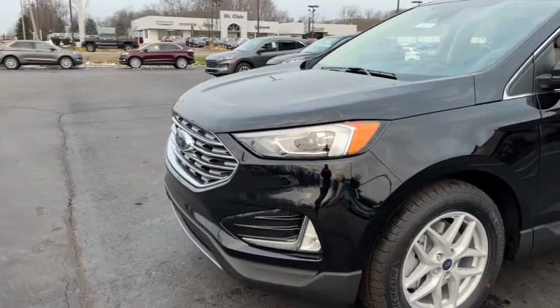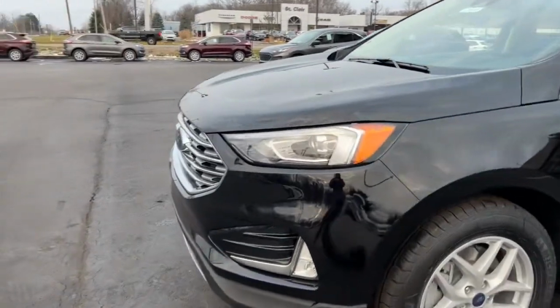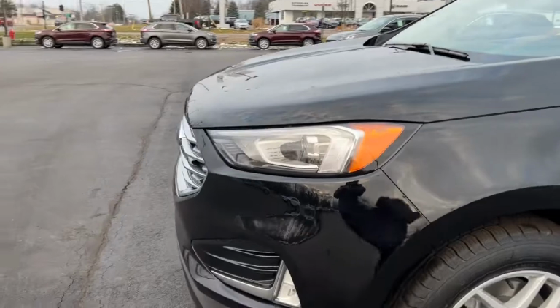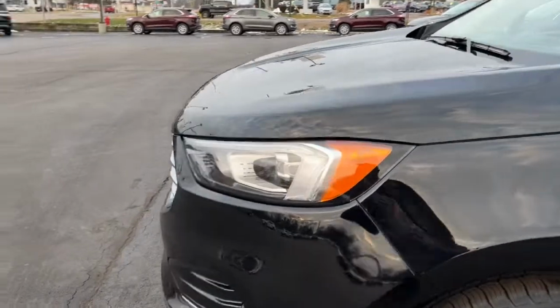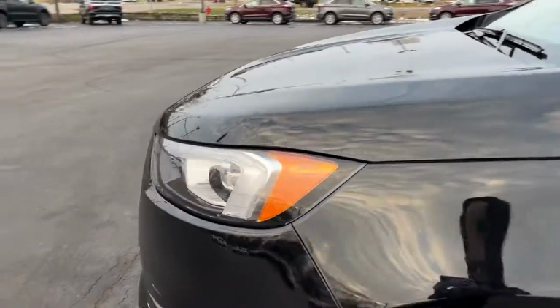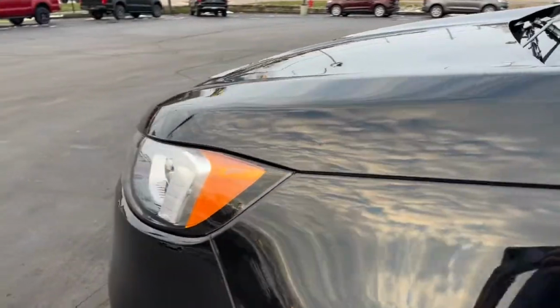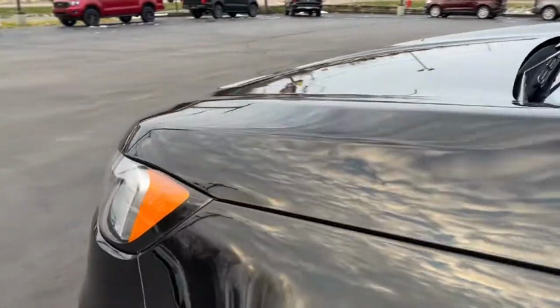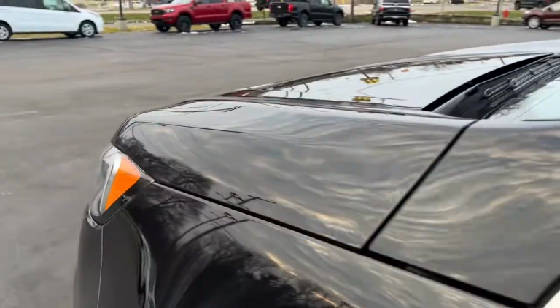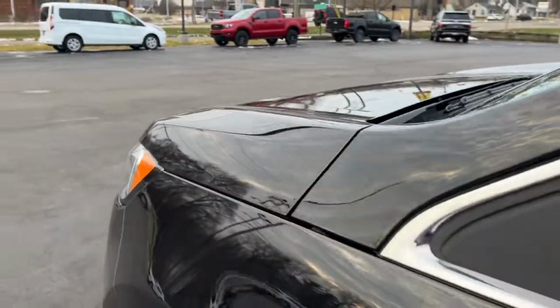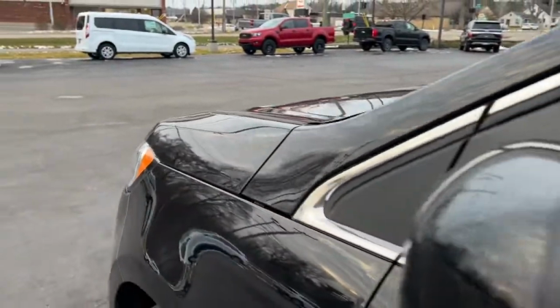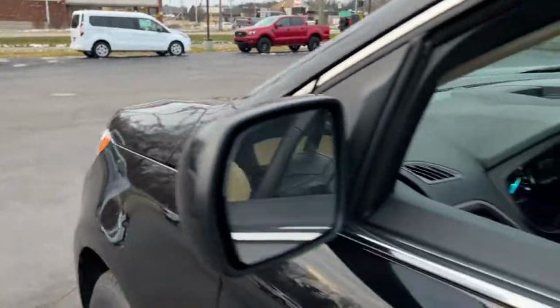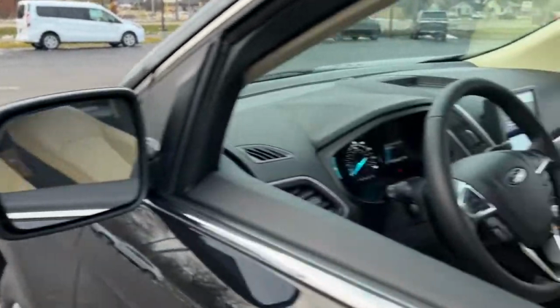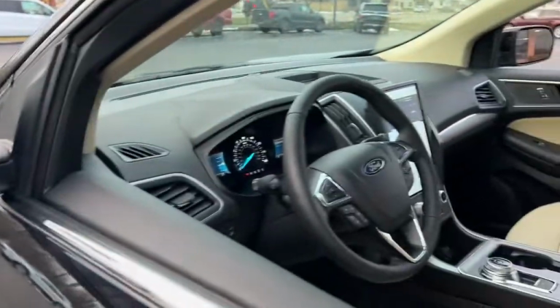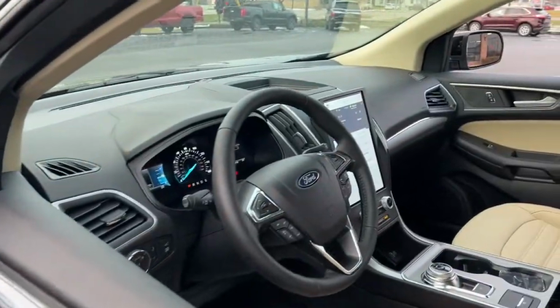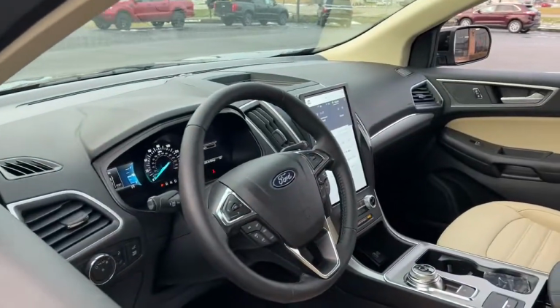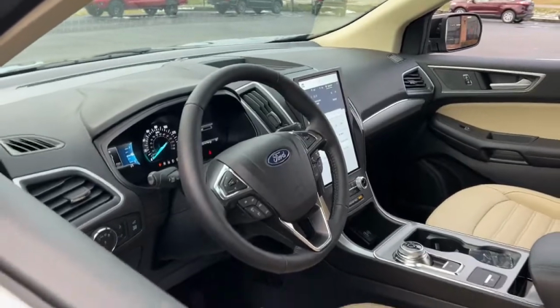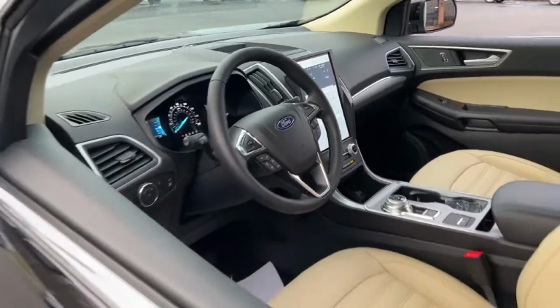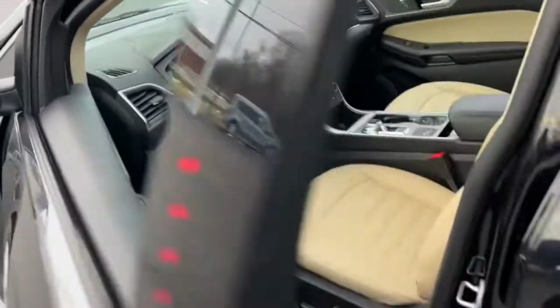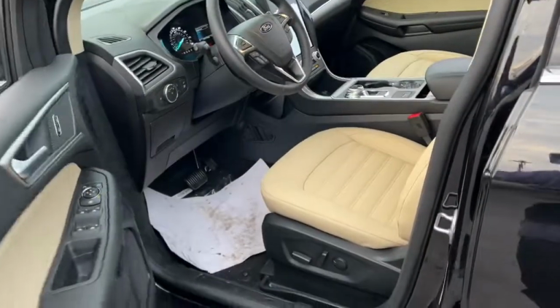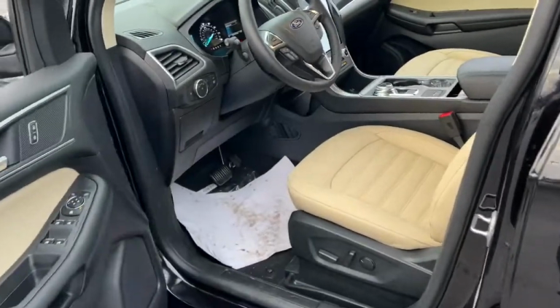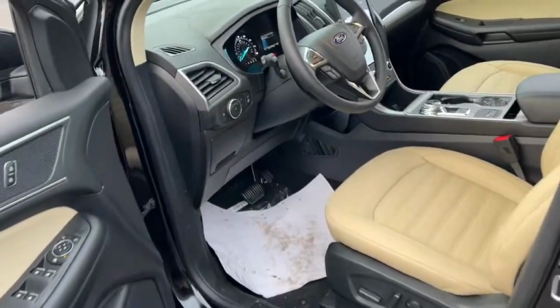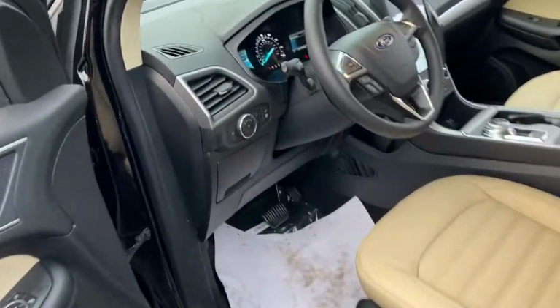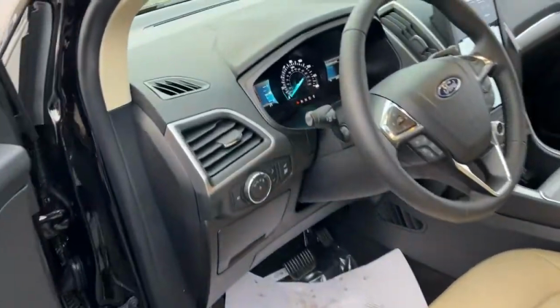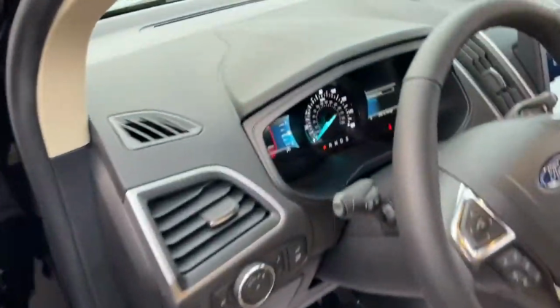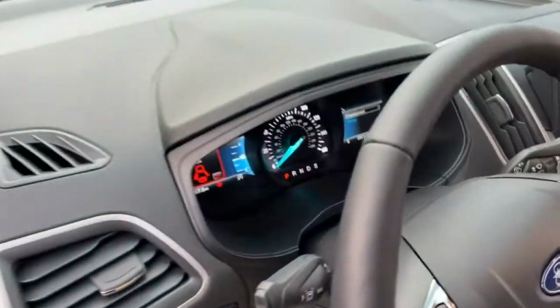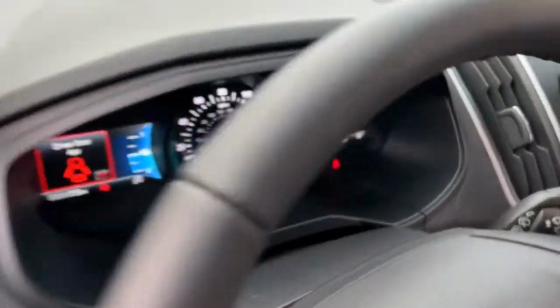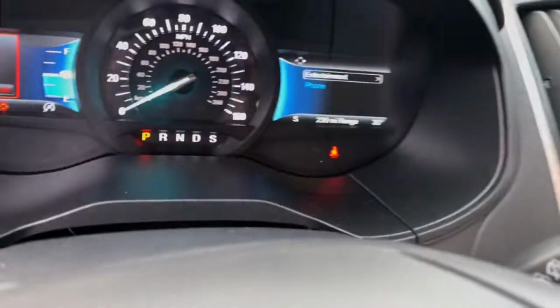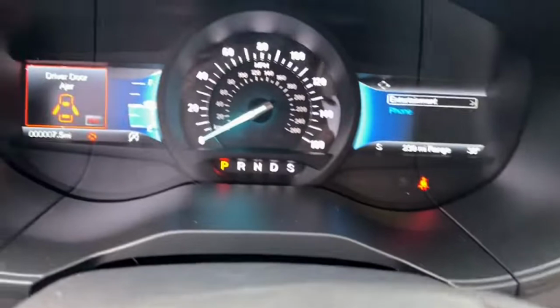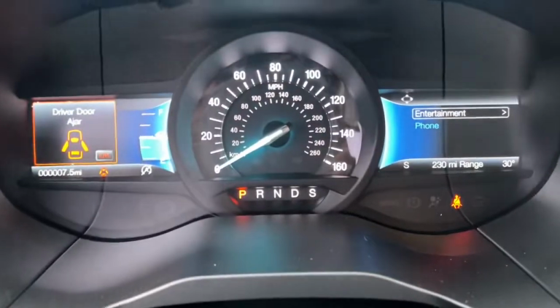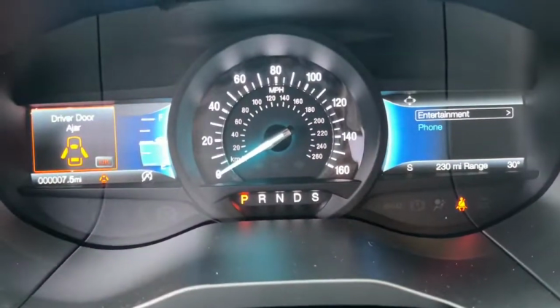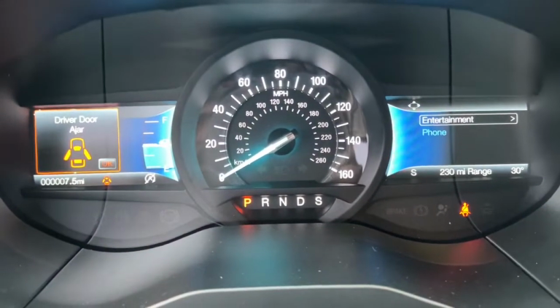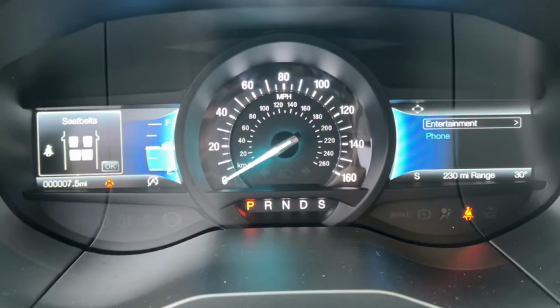Keyless entry, all-wheel drive, fog lamps, lane-keeping assist, power passenger seat, remote engine start, keyless start, satellite radio, backup camera, heated mirrors.